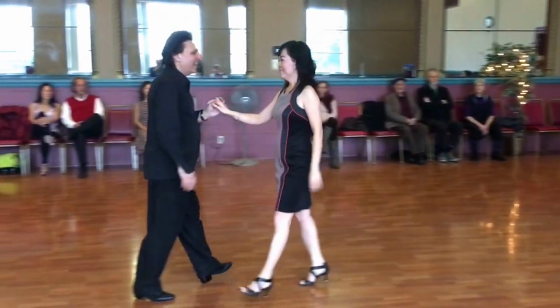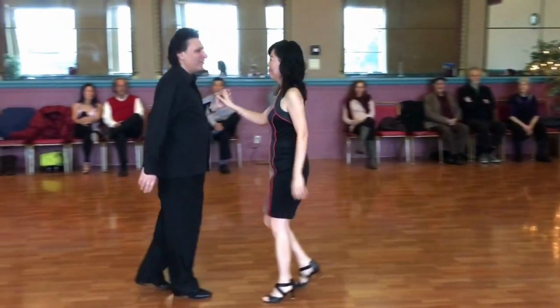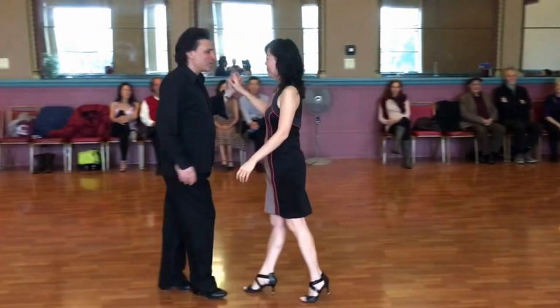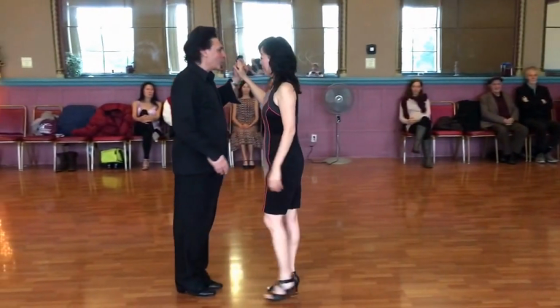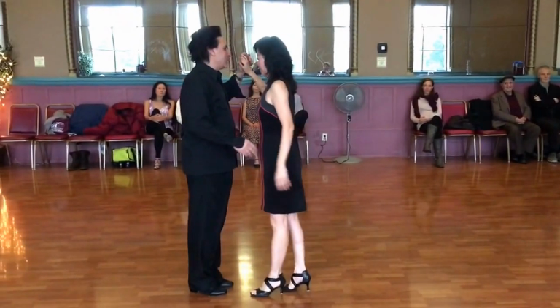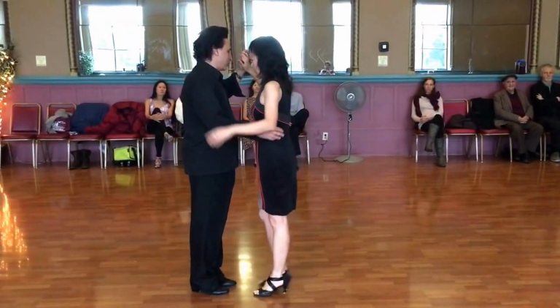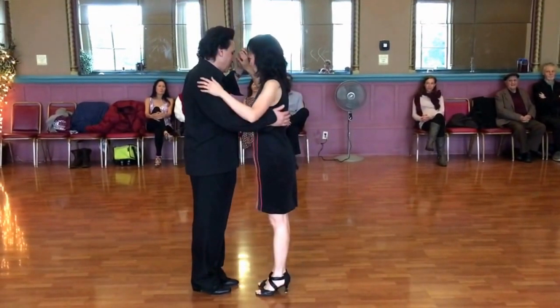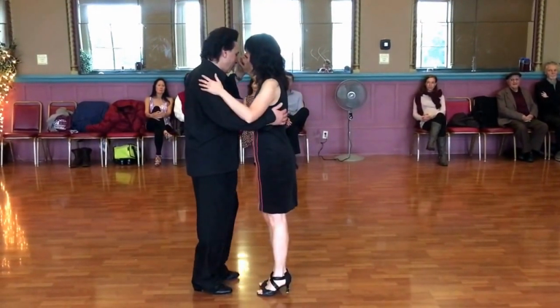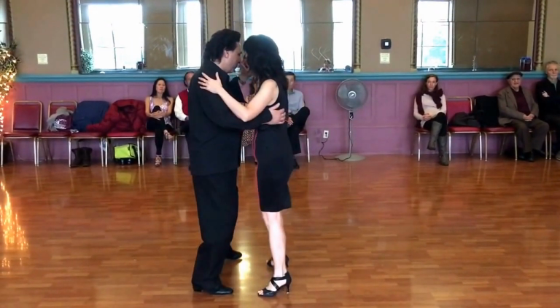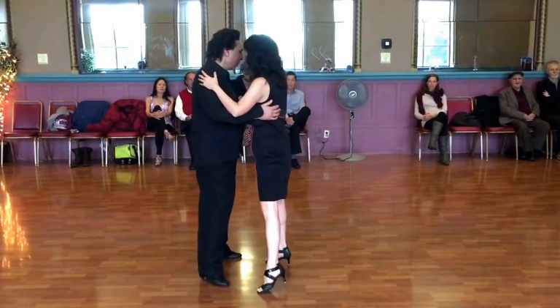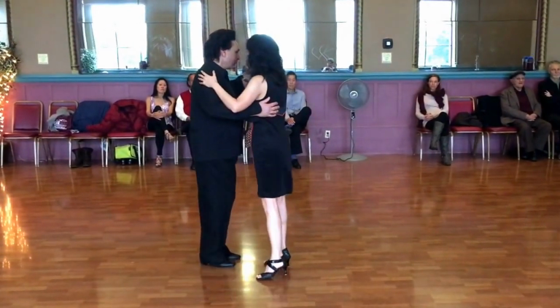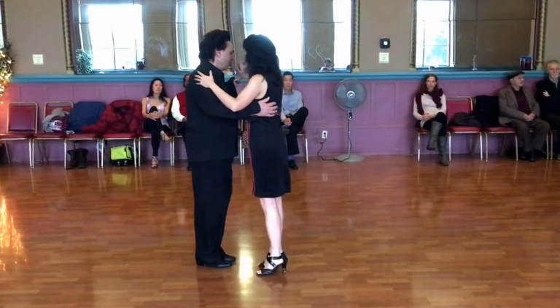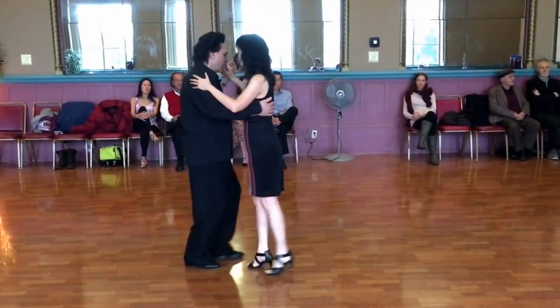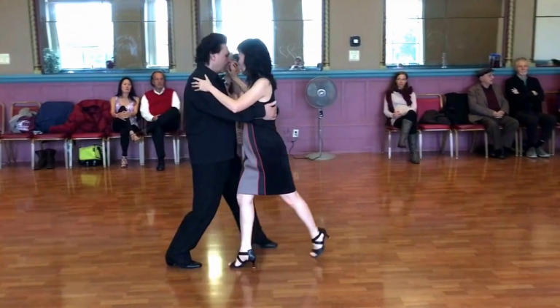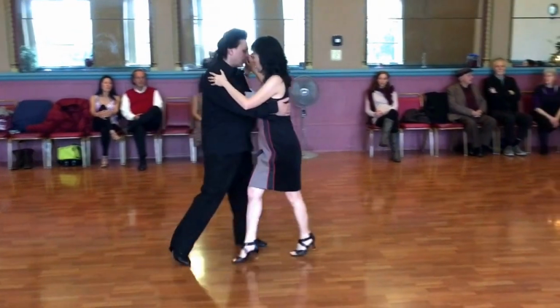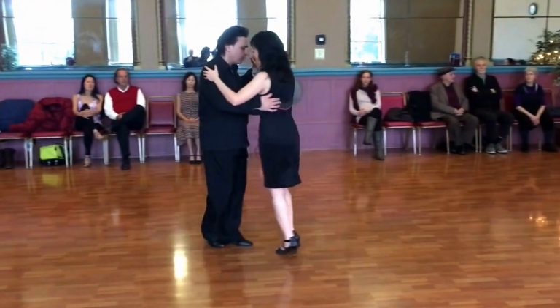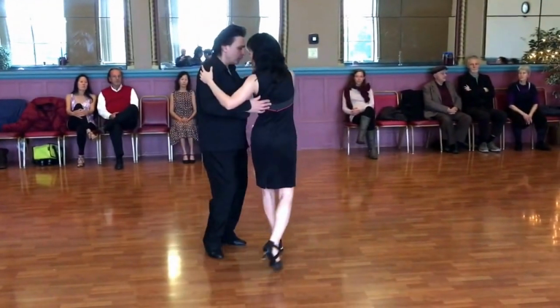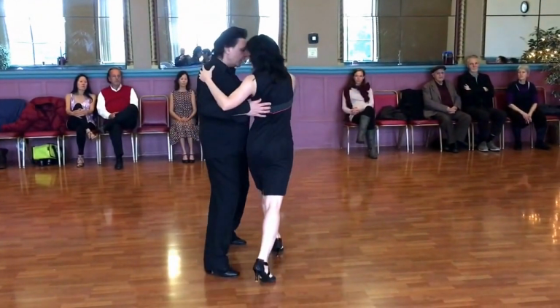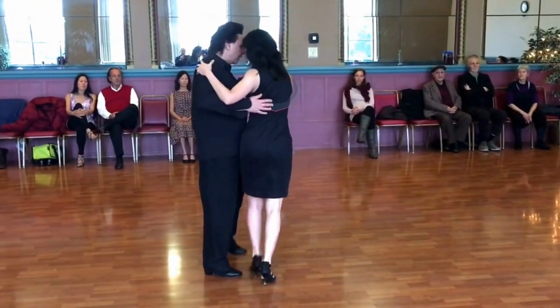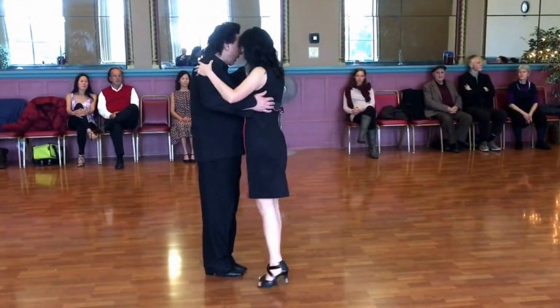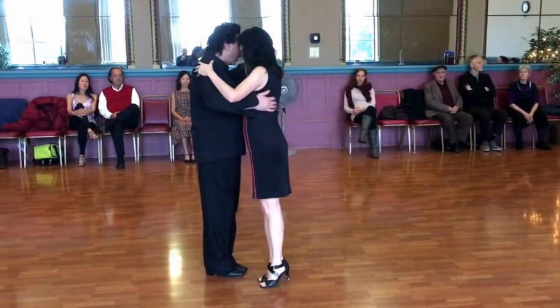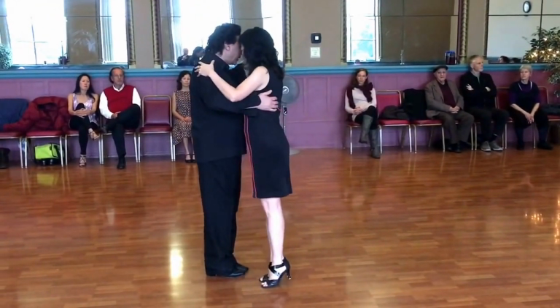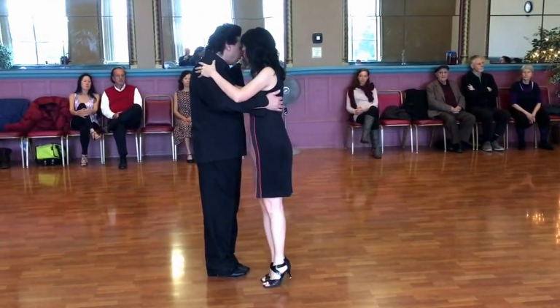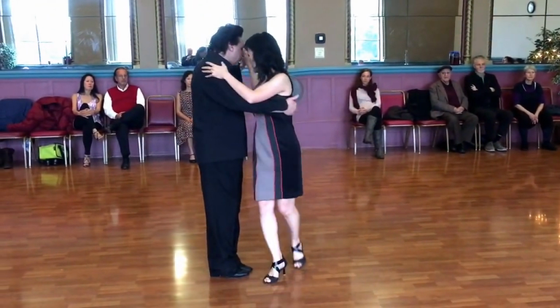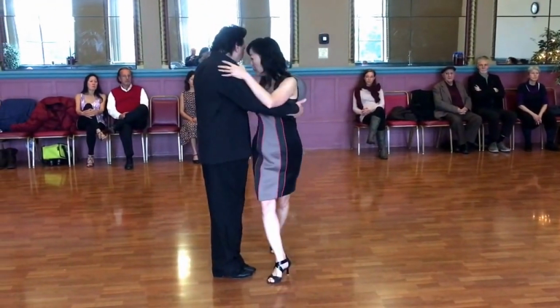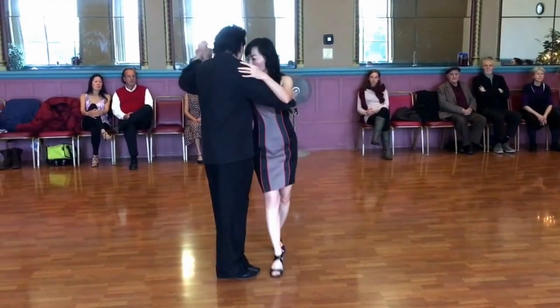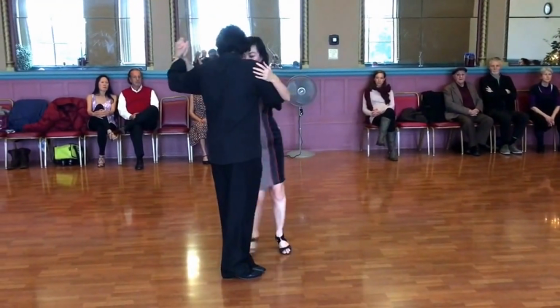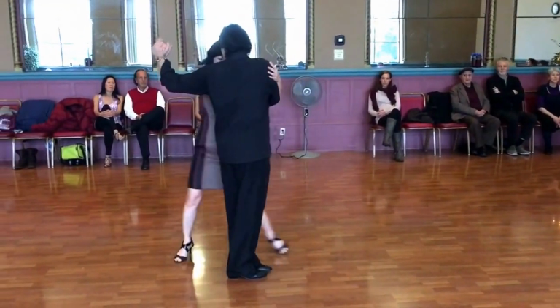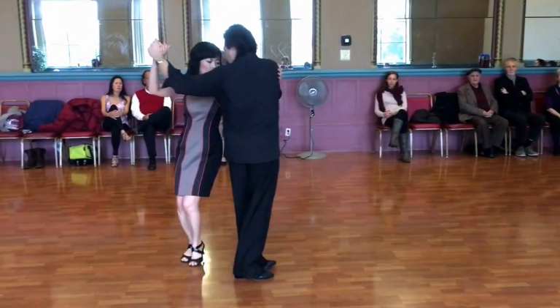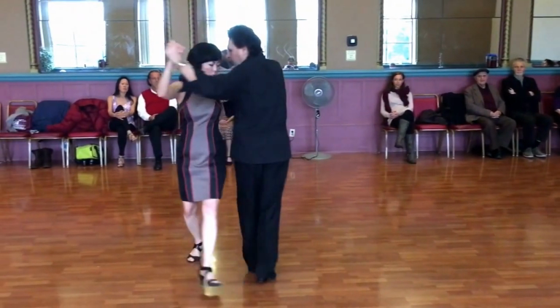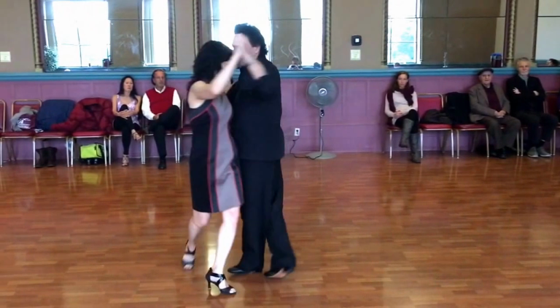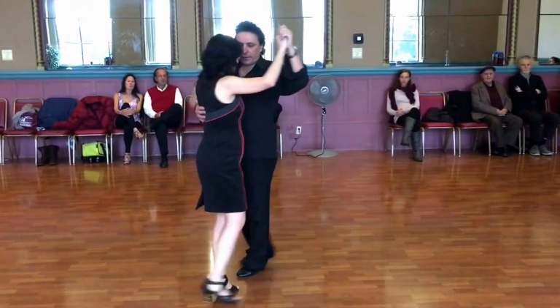Then you start working on this figure from working the molinete leg. Here I am connecting and then back, side, forward, pivot.